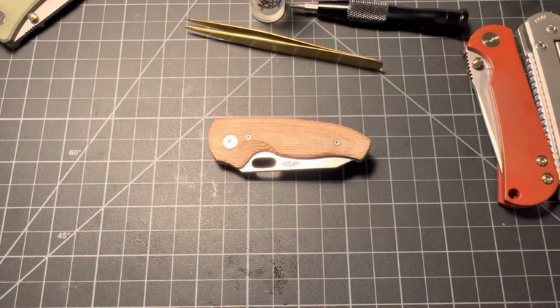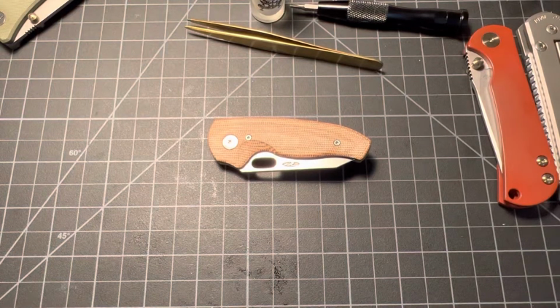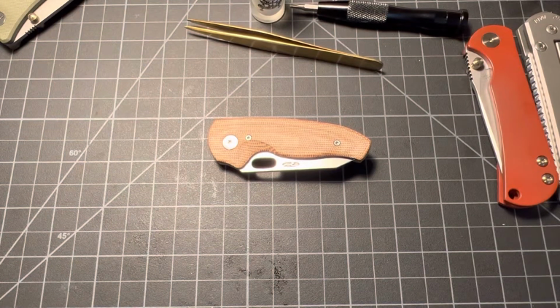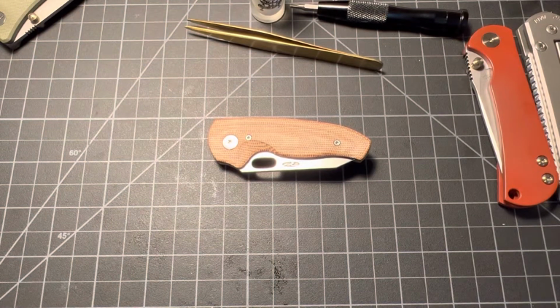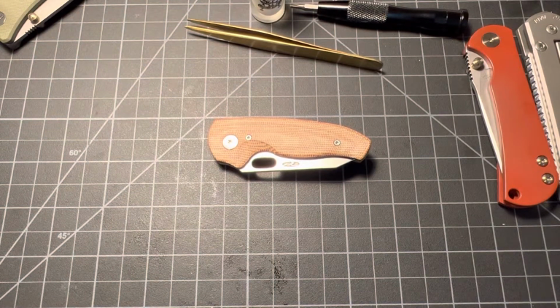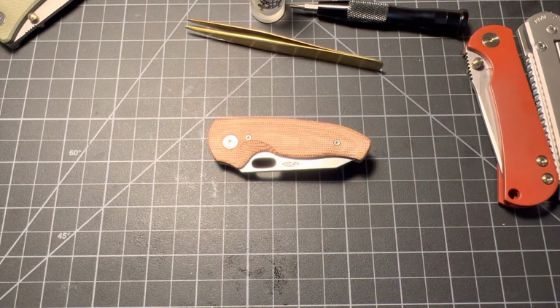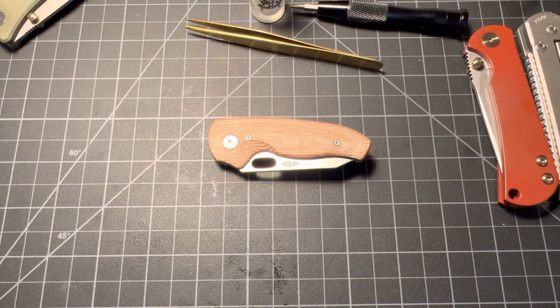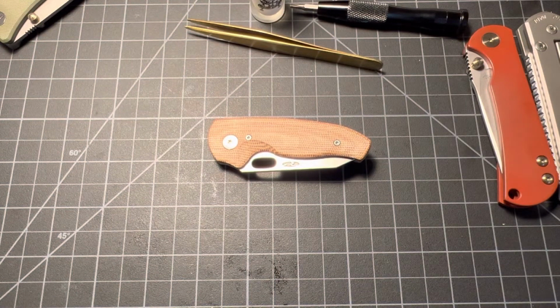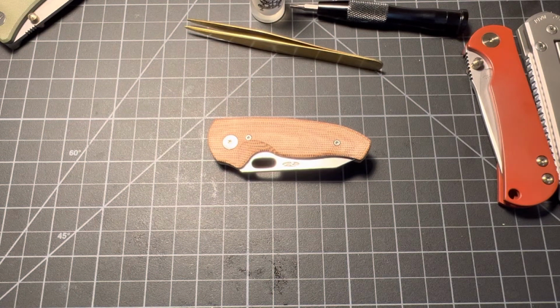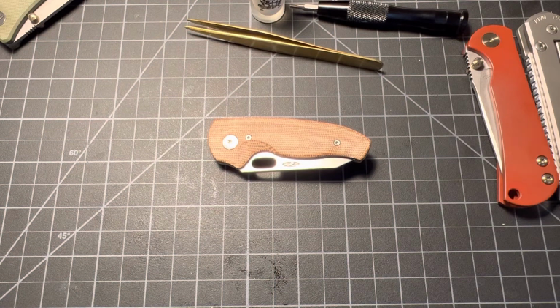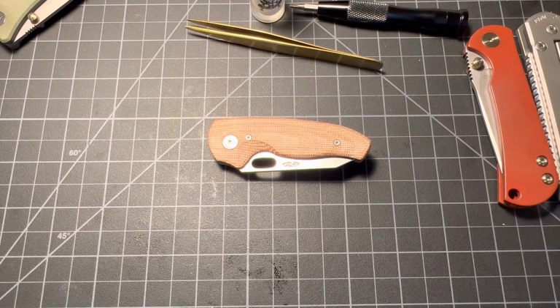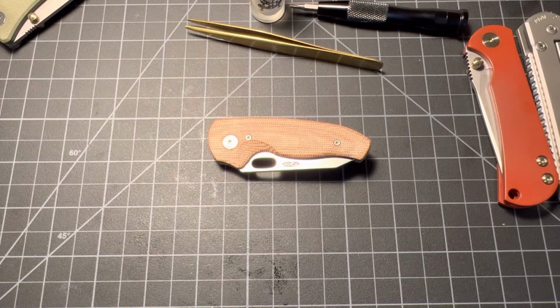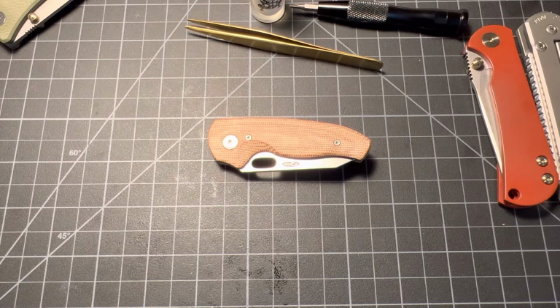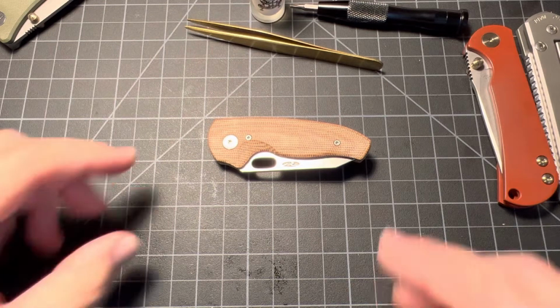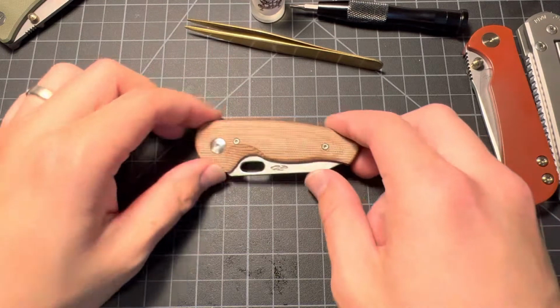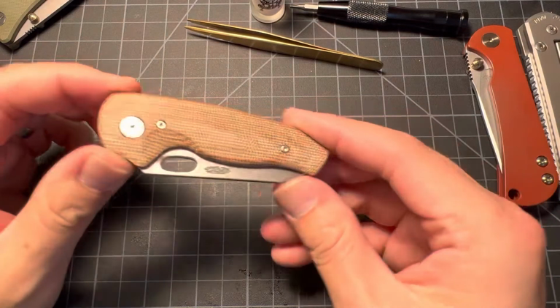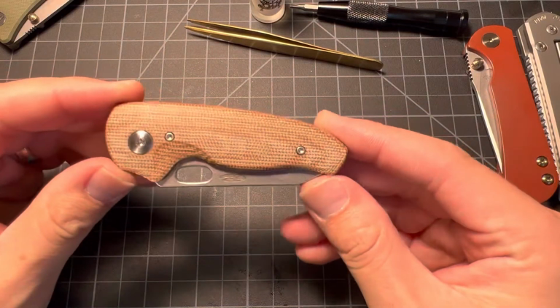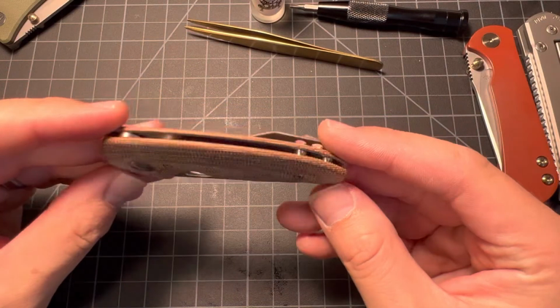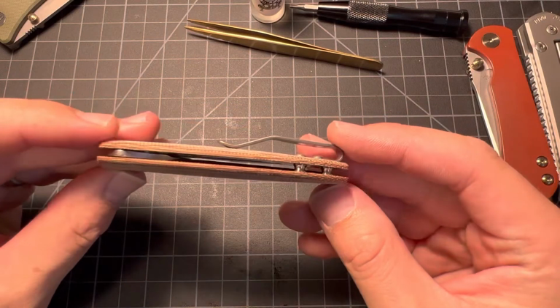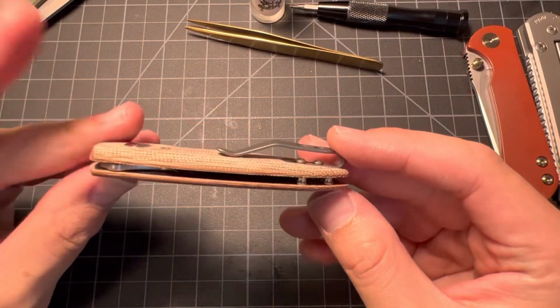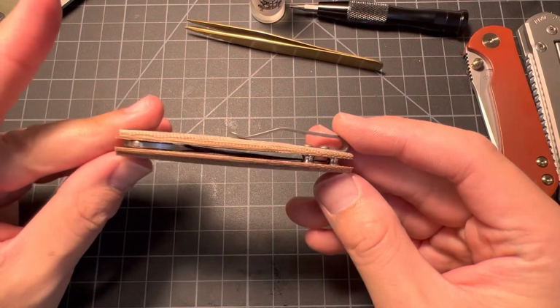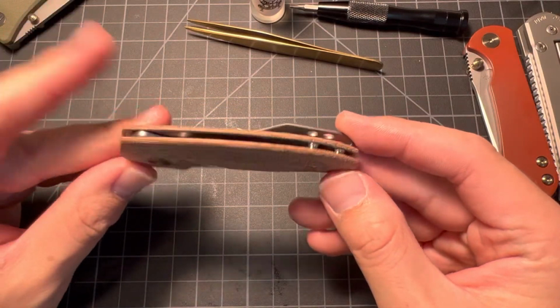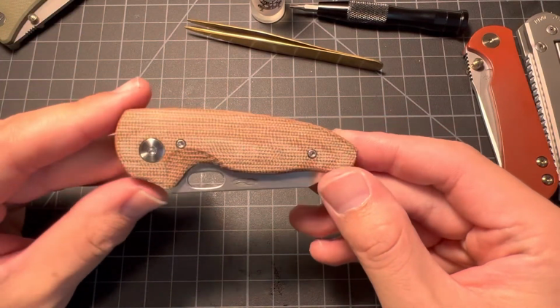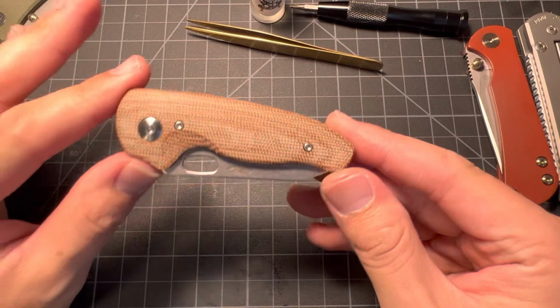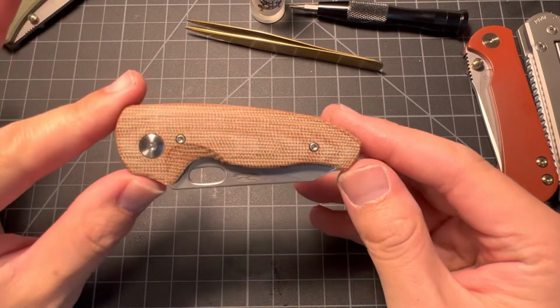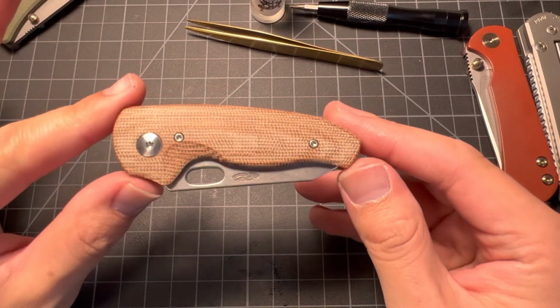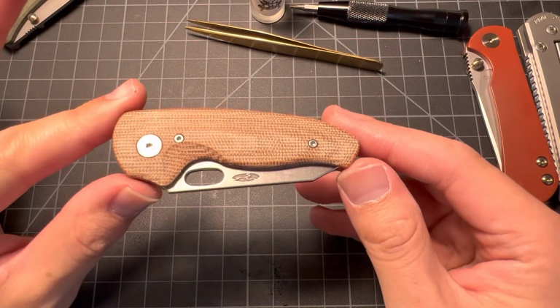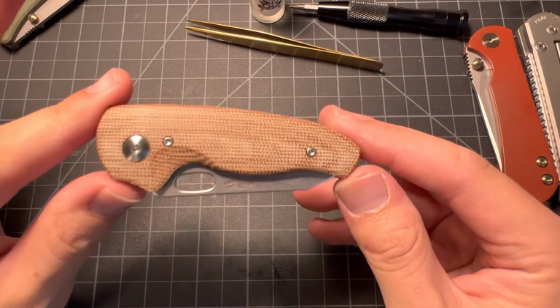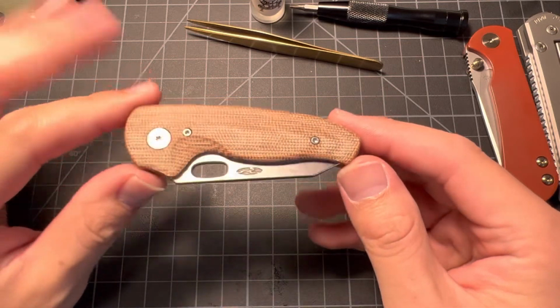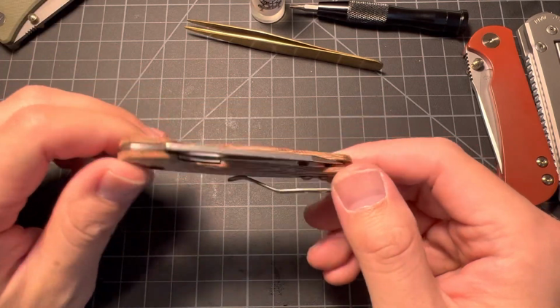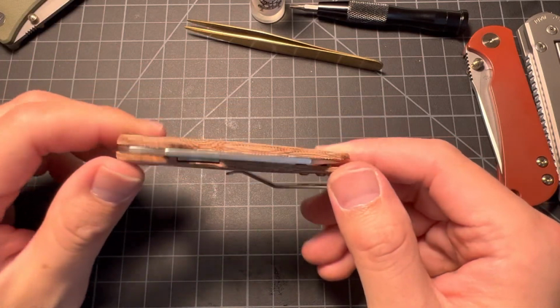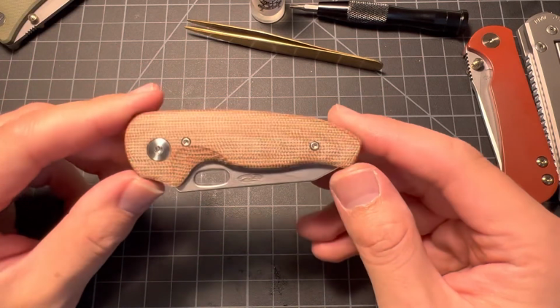What up y'all, Tim Z here back at it again. I just put this thing back together — the TRM Nerd just came in today.